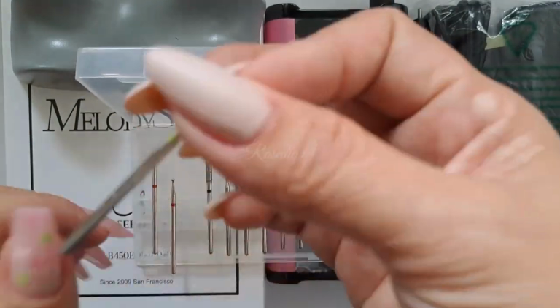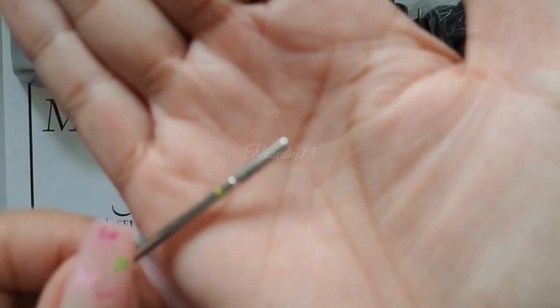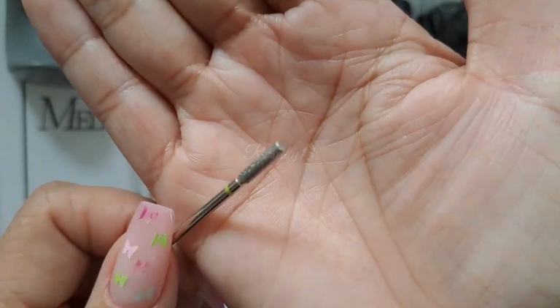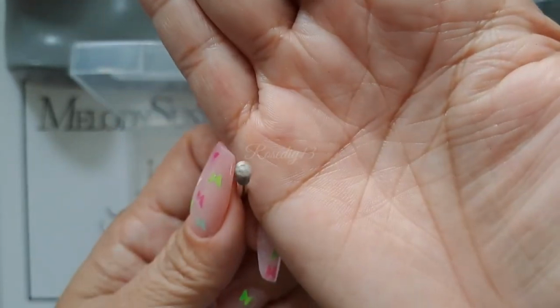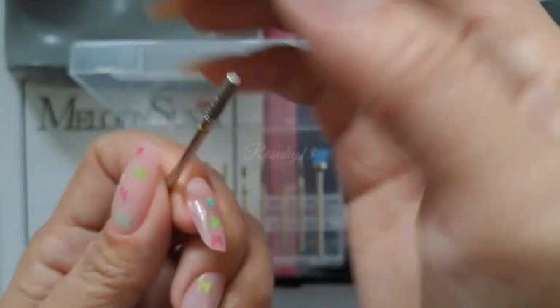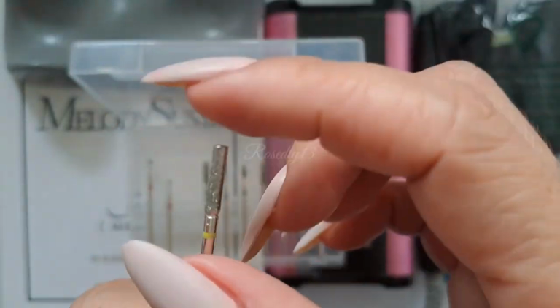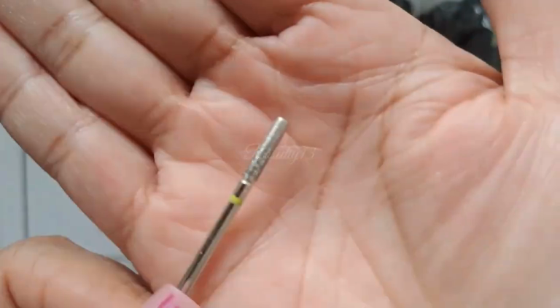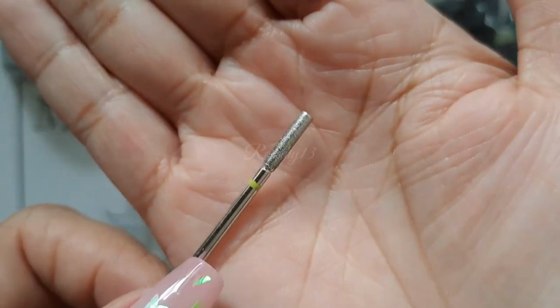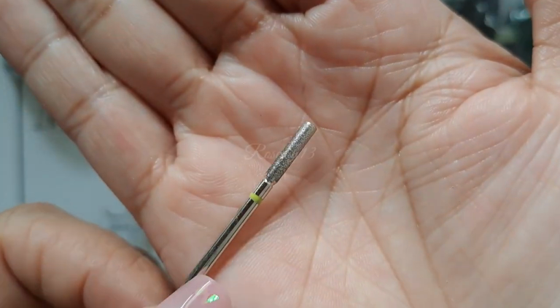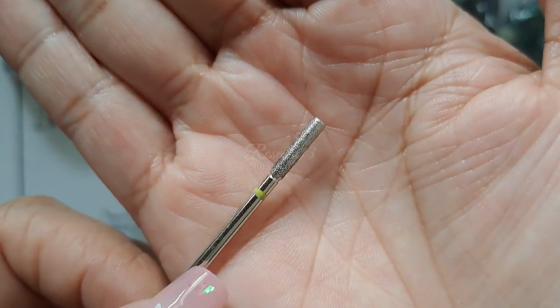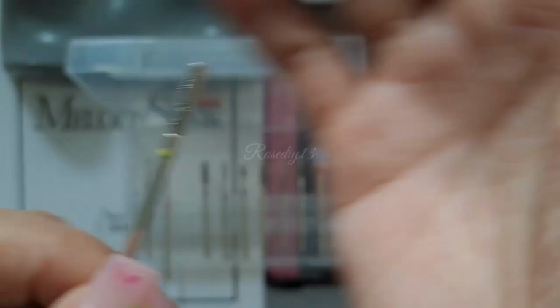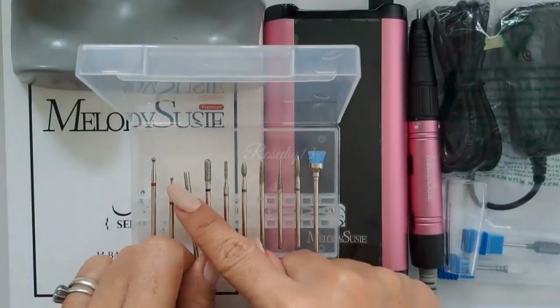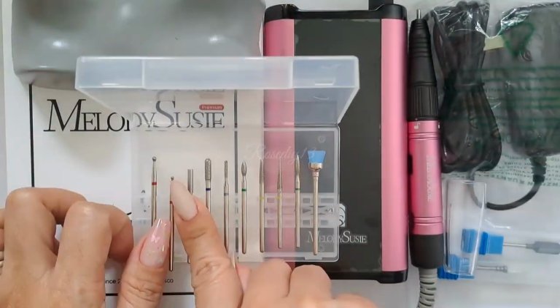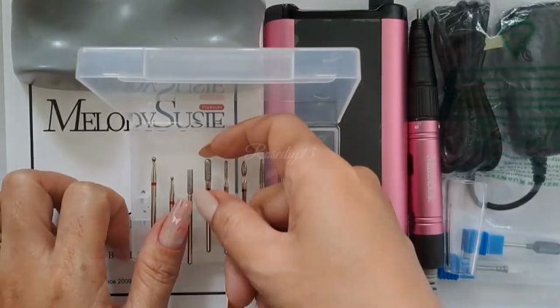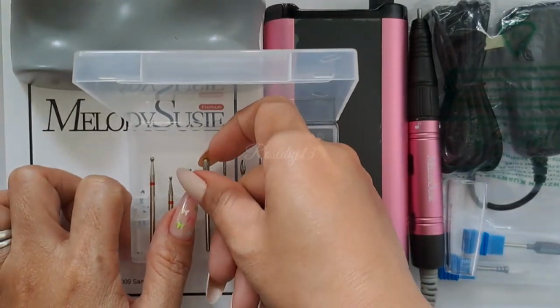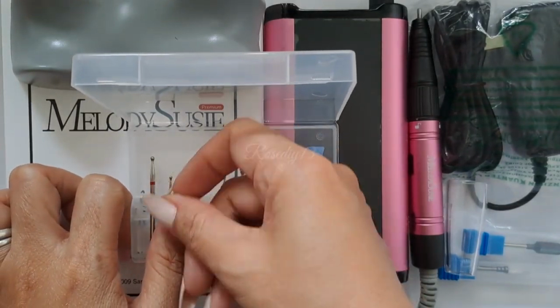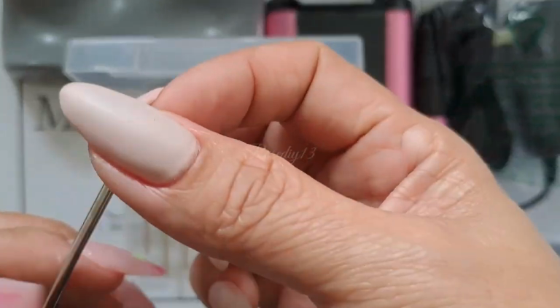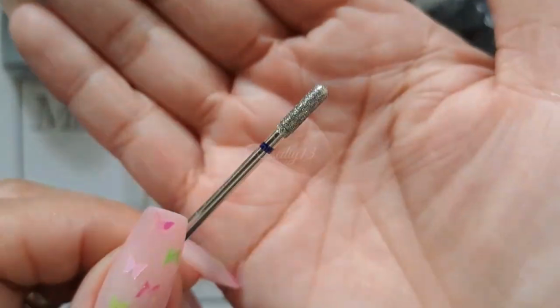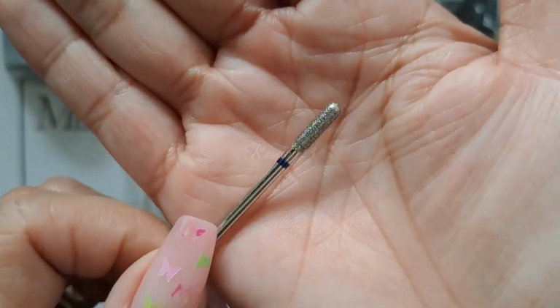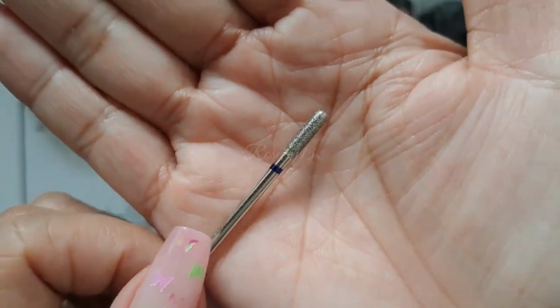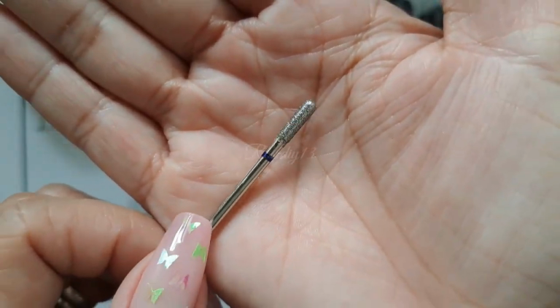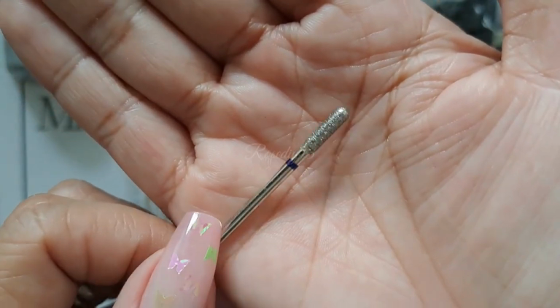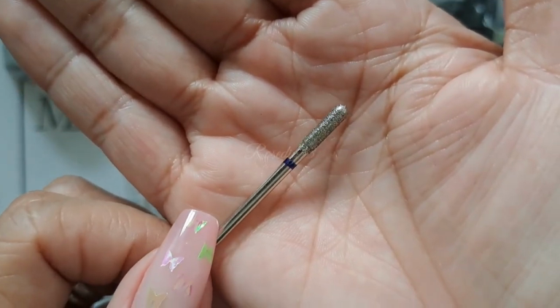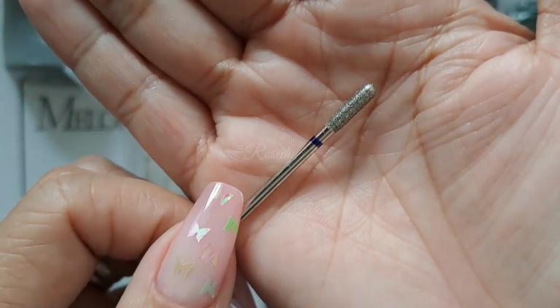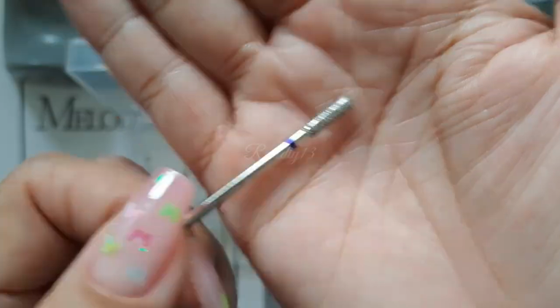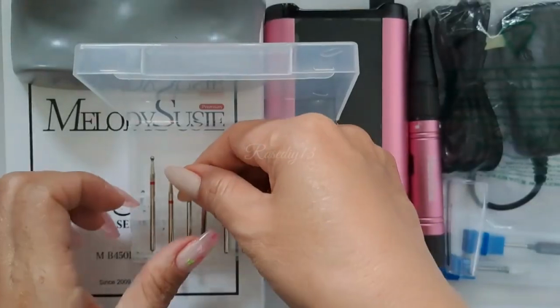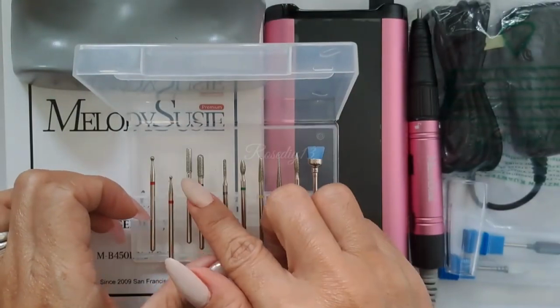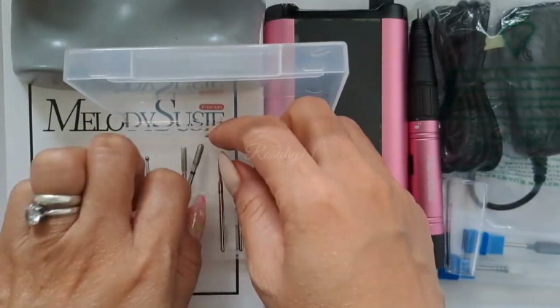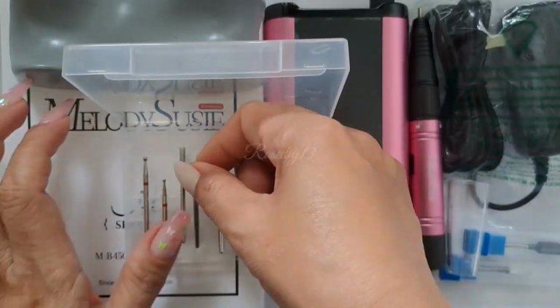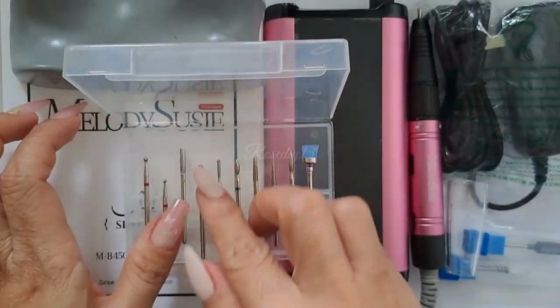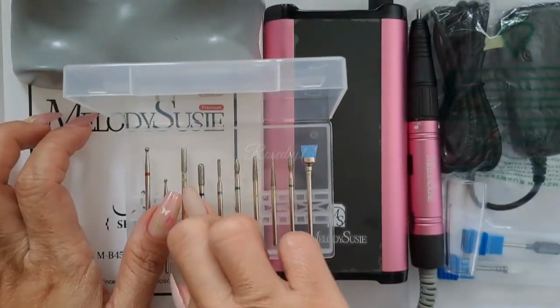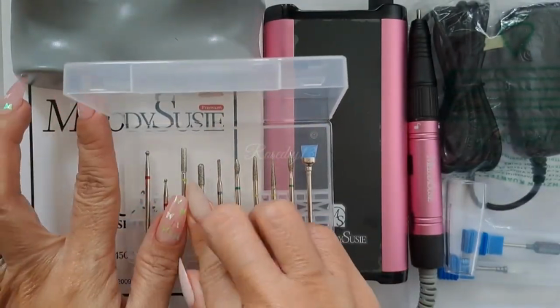Next is the flat and cylinder bit; it's for removing buildup from the surface area and side walls. Next is the safety bit; it's for doing surface and infill cuticle work, backfill cutting, and shortening.